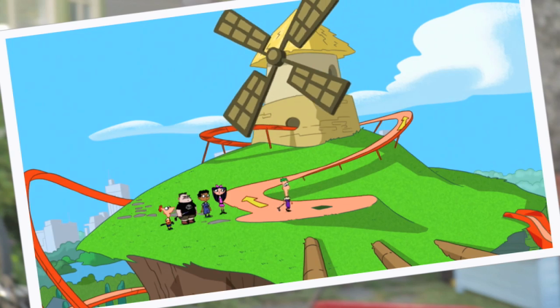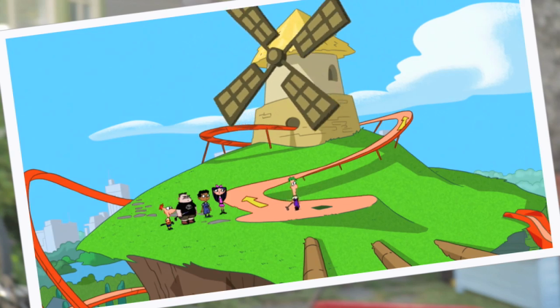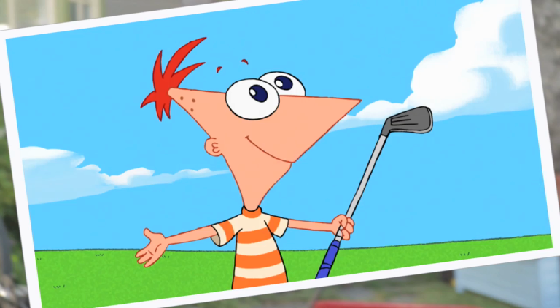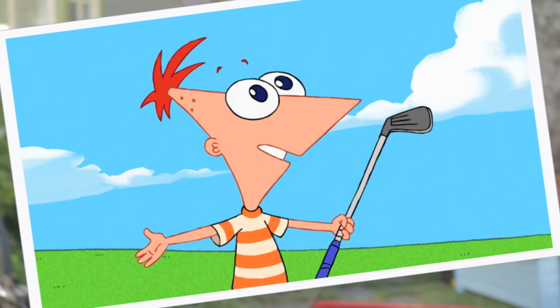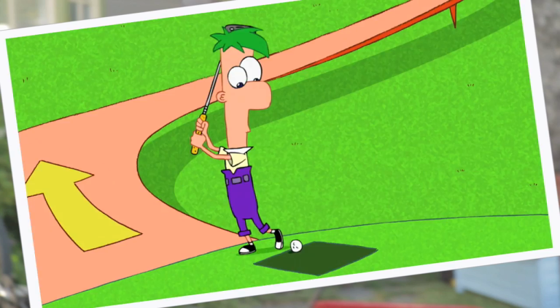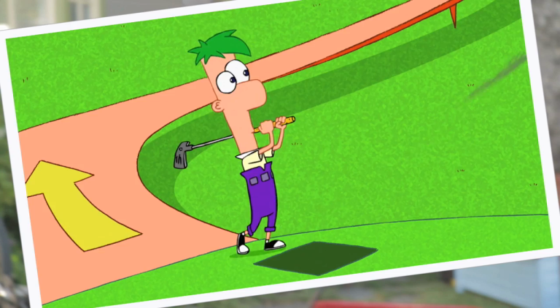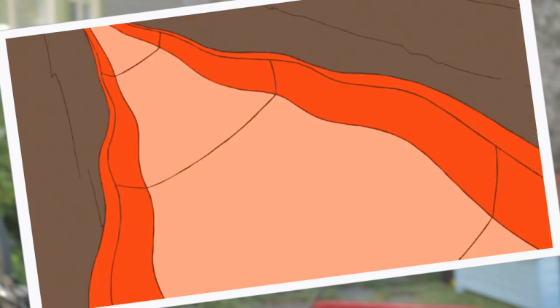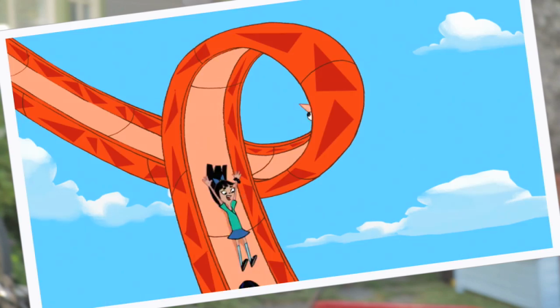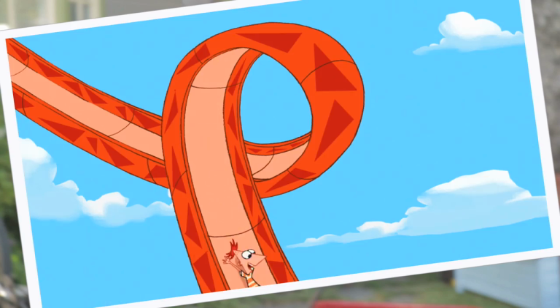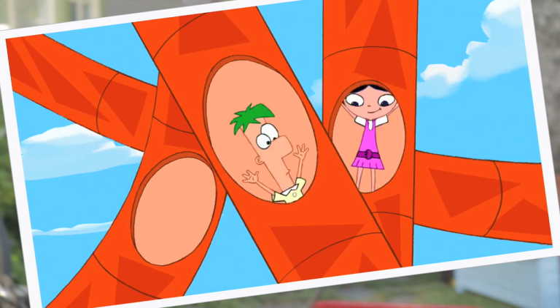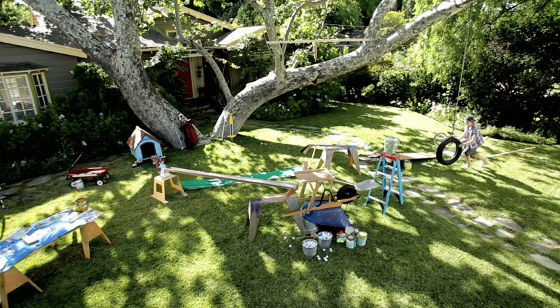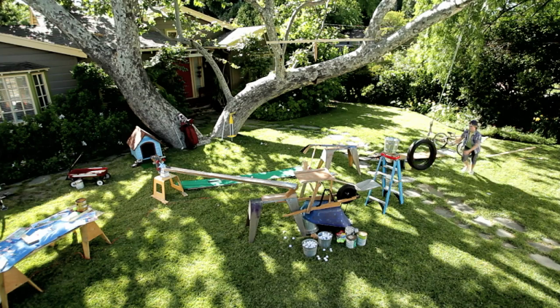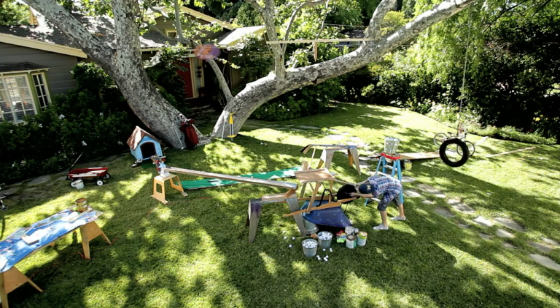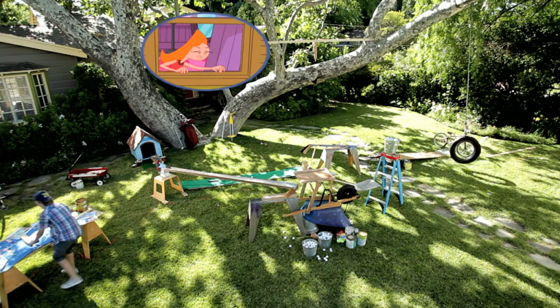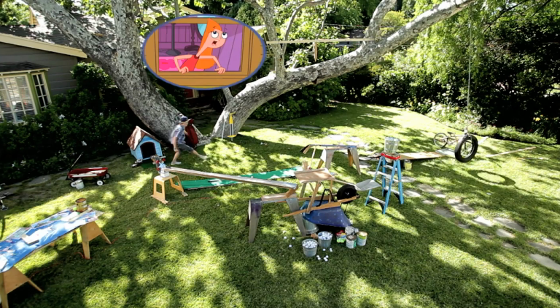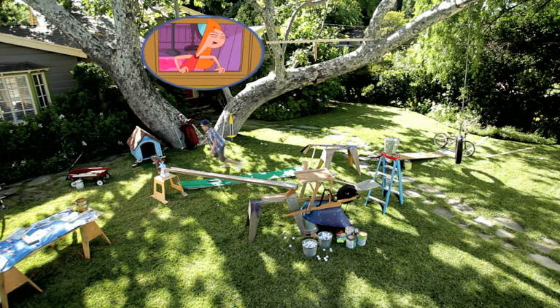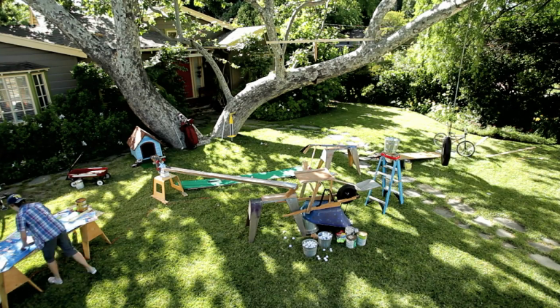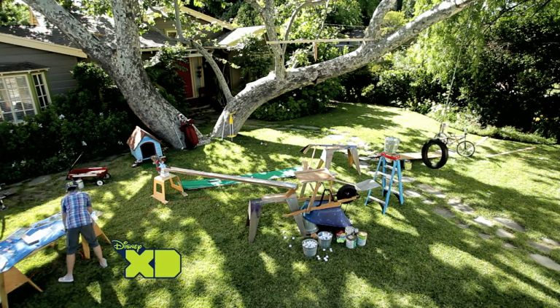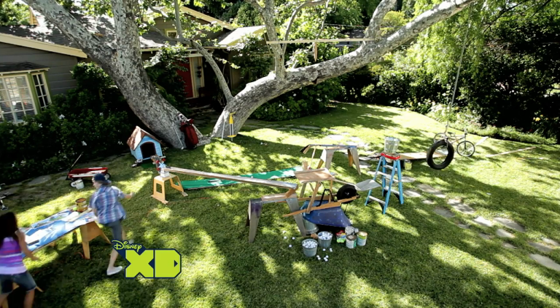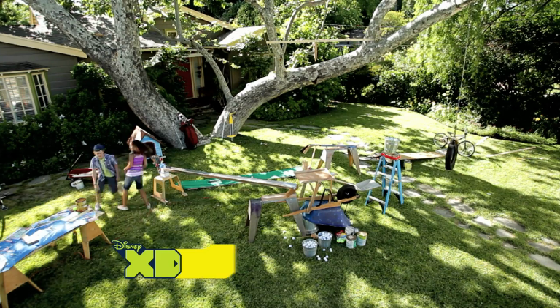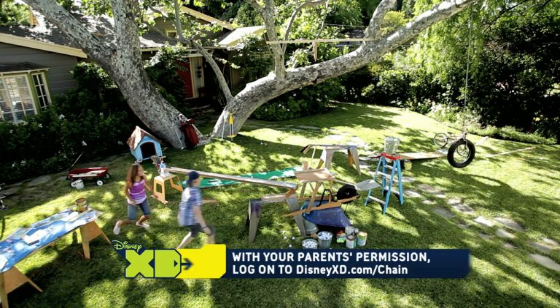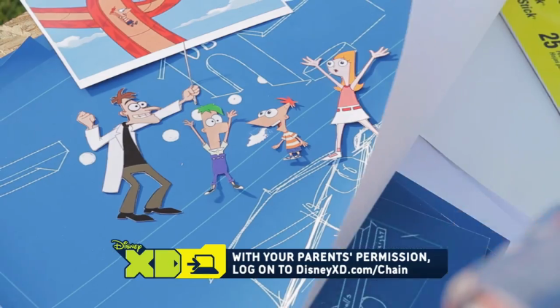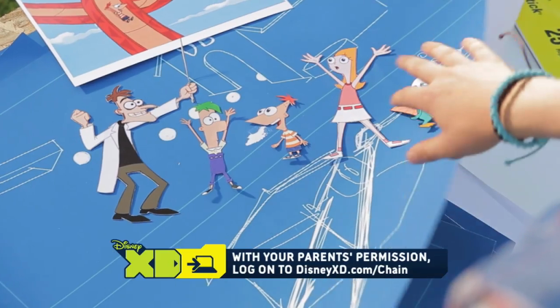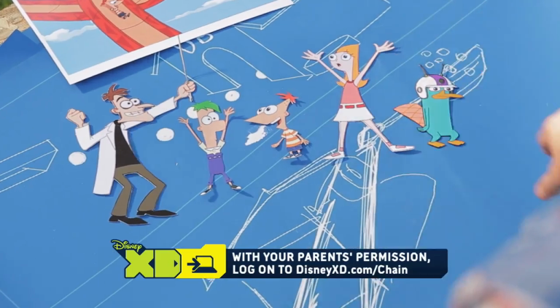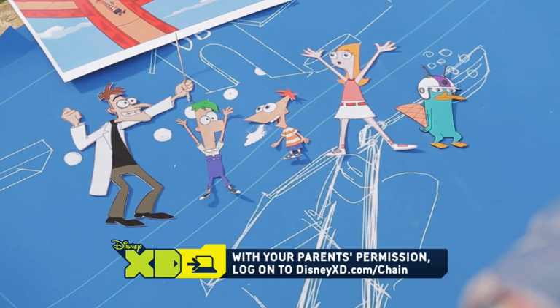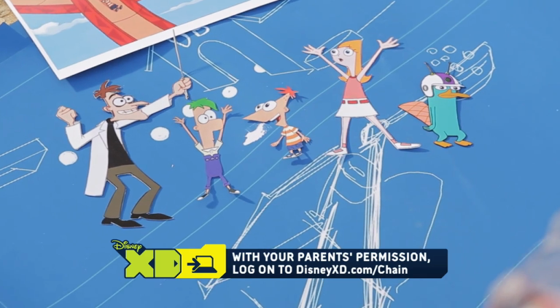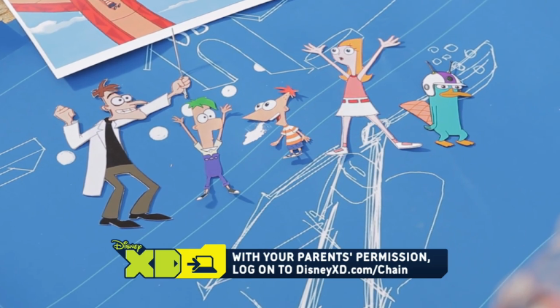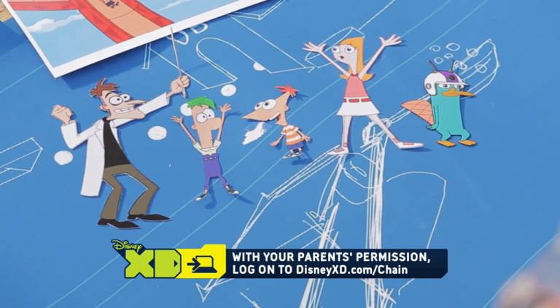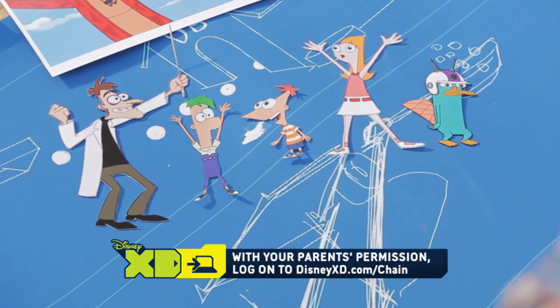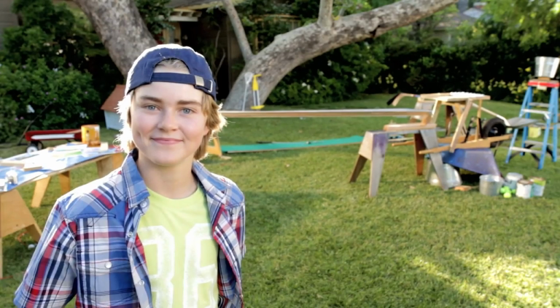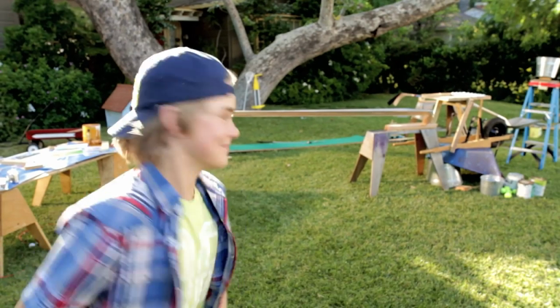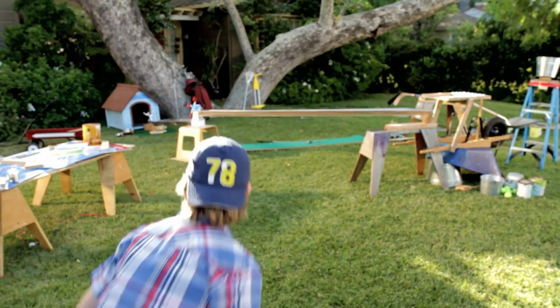What do you think of our miniature golf course? I made my own mini golf chain reaction. I went to DisneyXD.com slash chain and got these cut-out characters. Then I got to work.